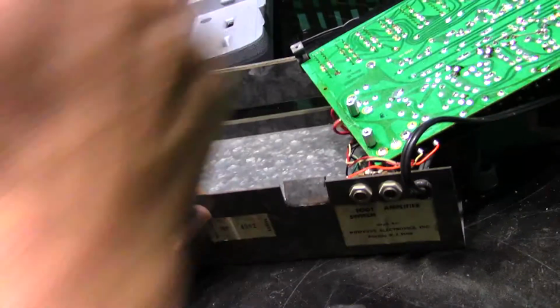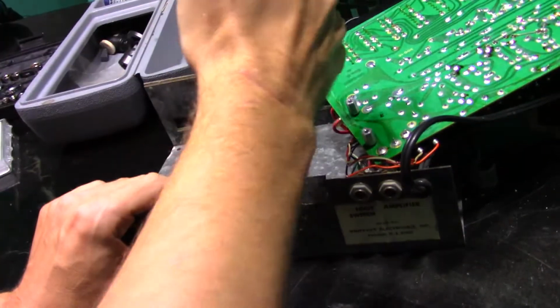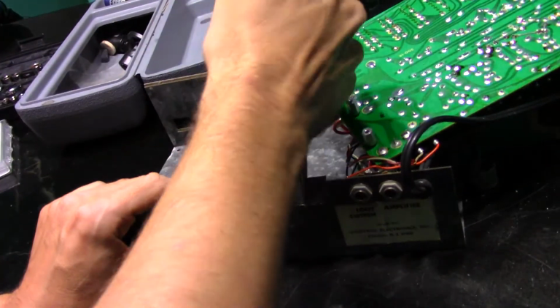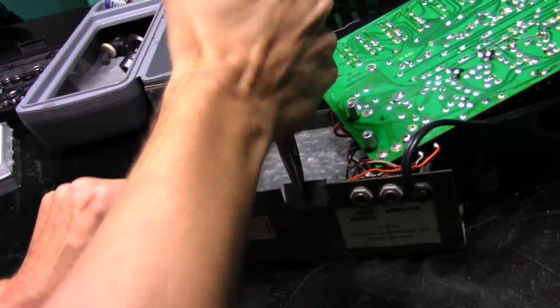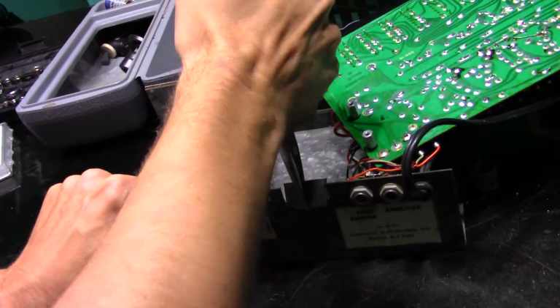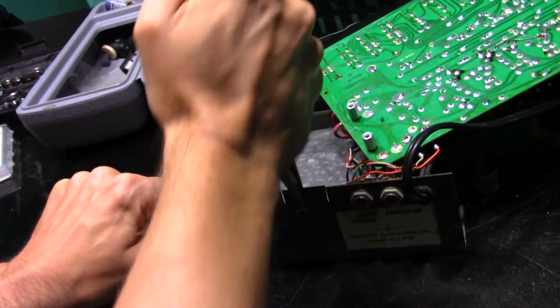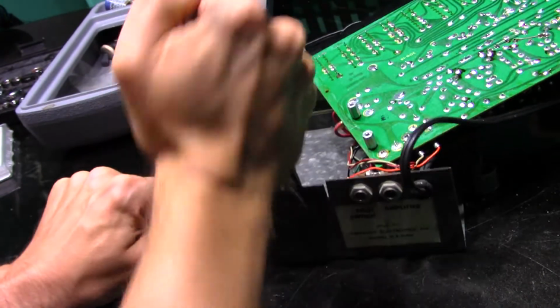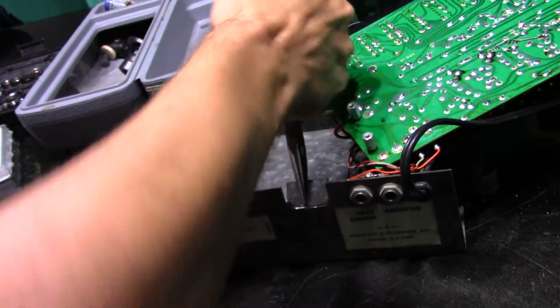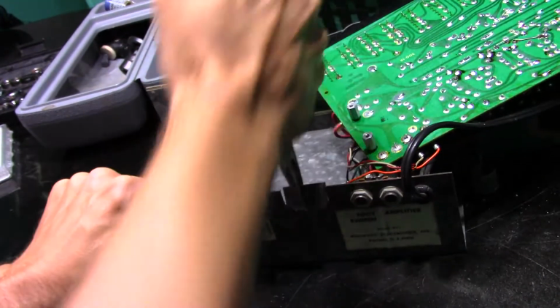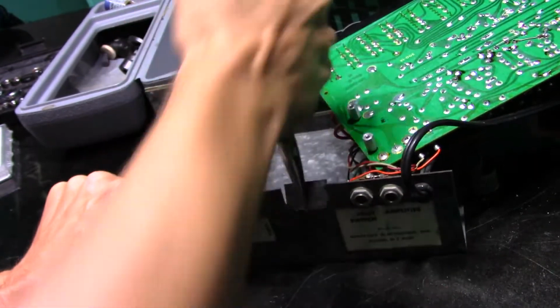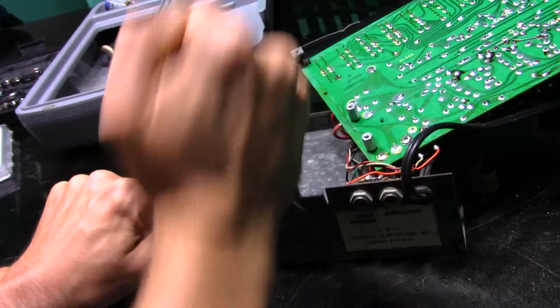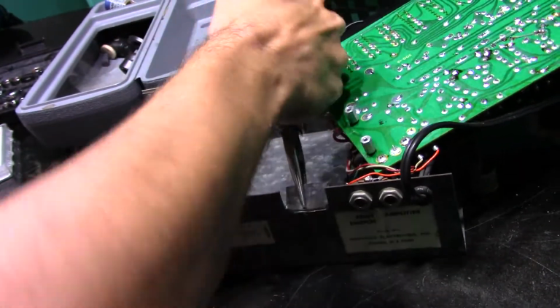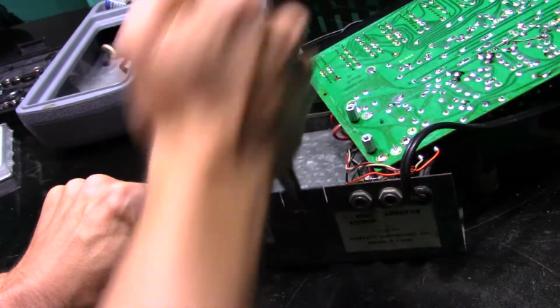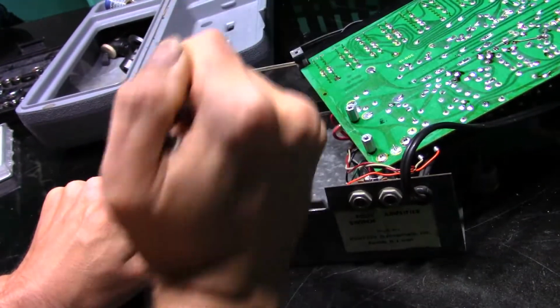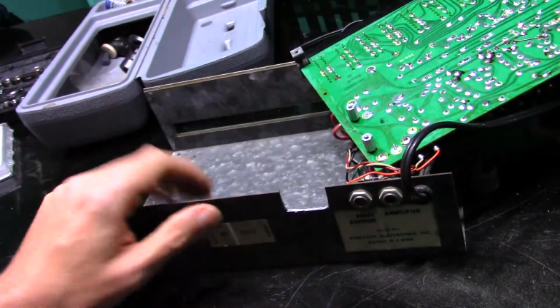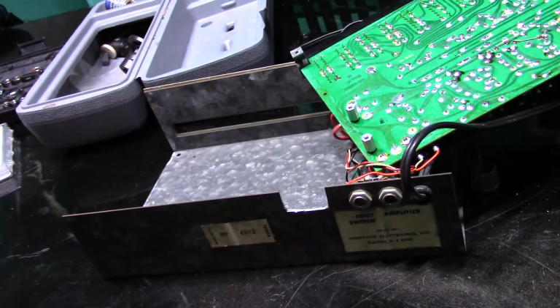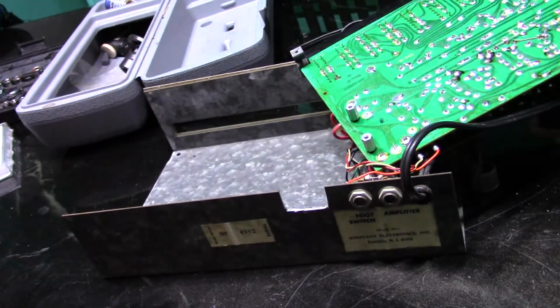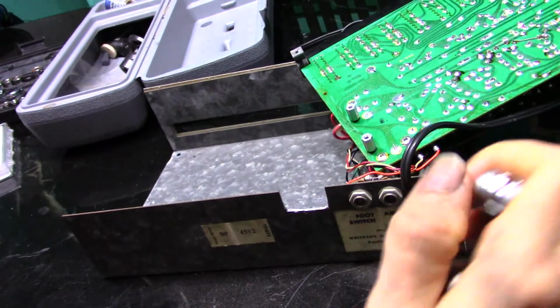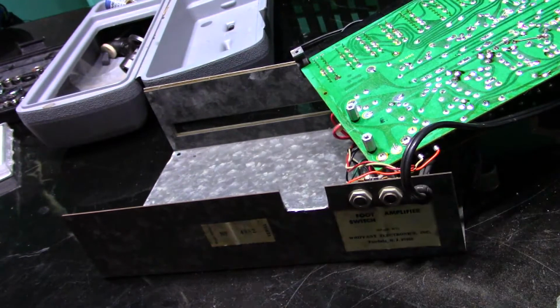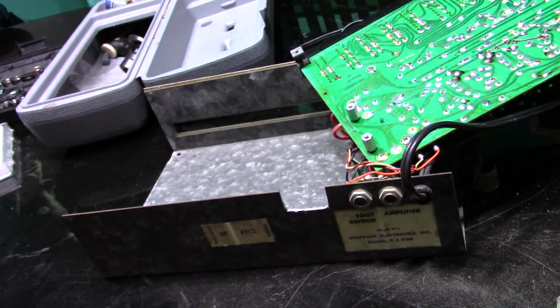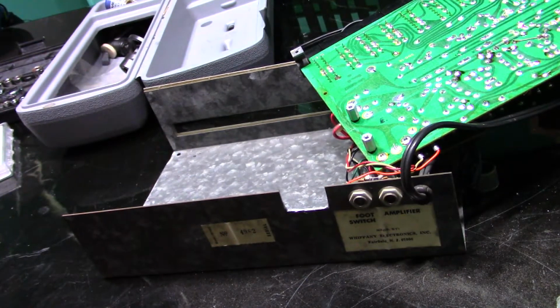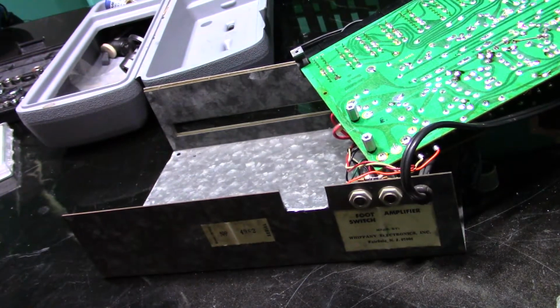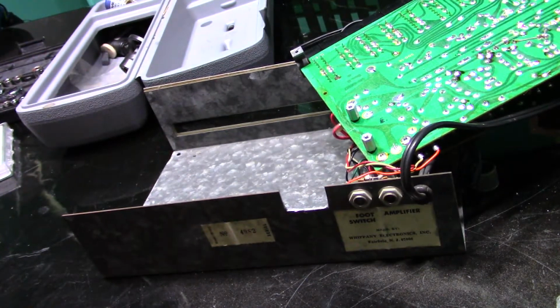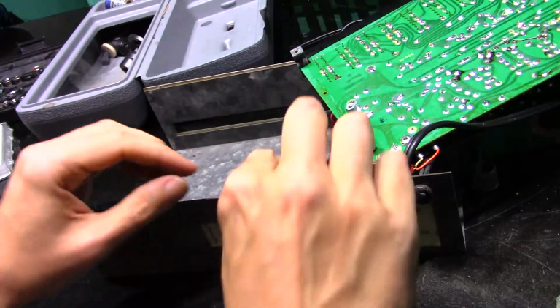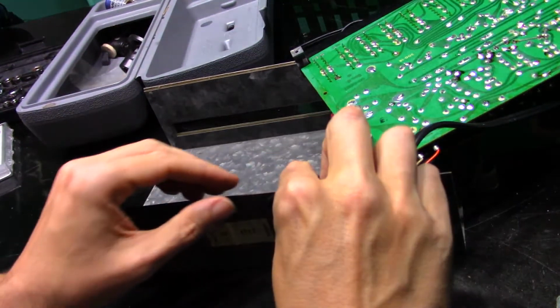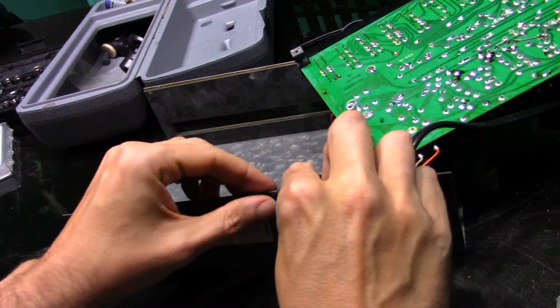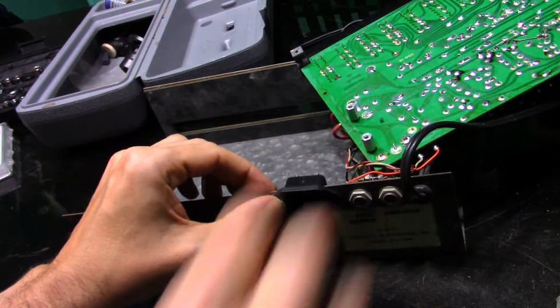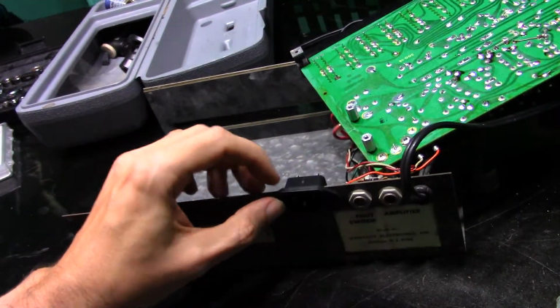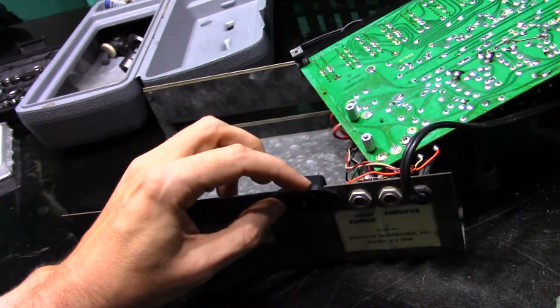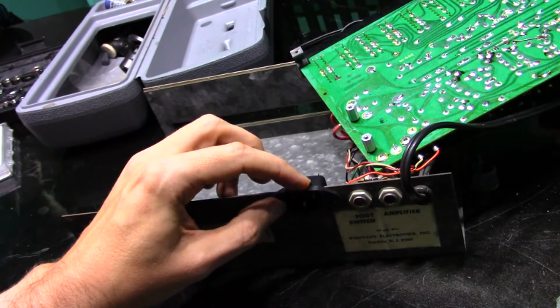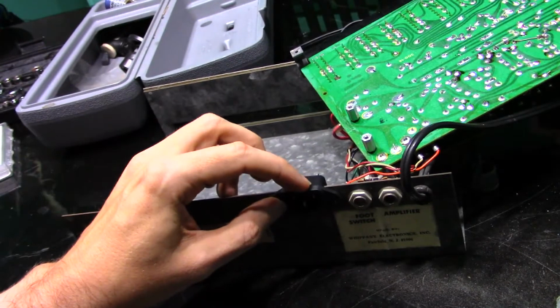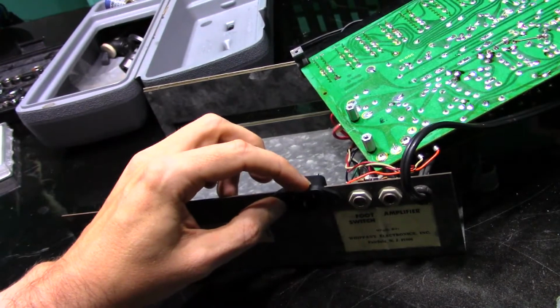Almost done when the disc broke on the Dremel tool, but a little wiggling with the pliers and we were good. The connector fits perfectly fine.